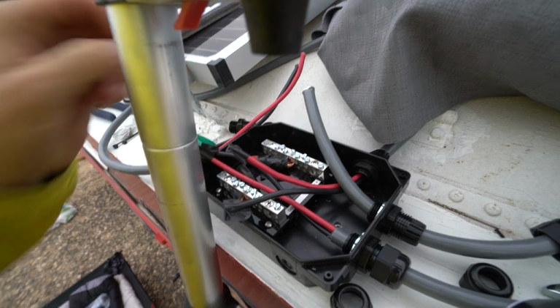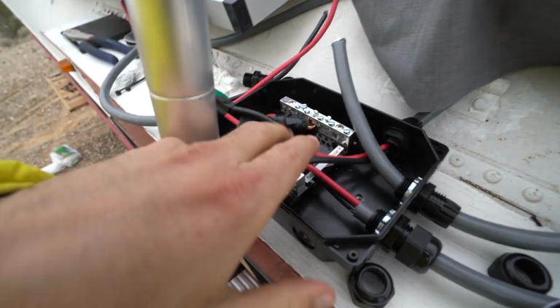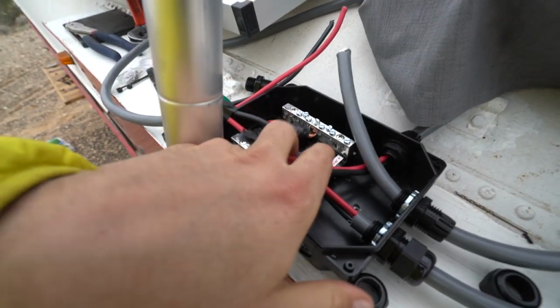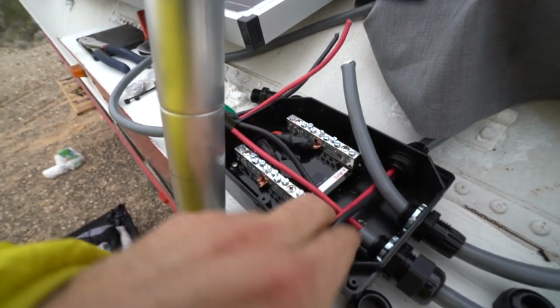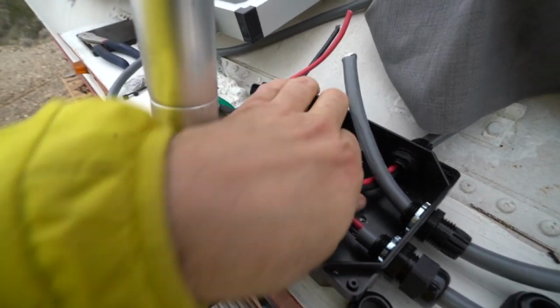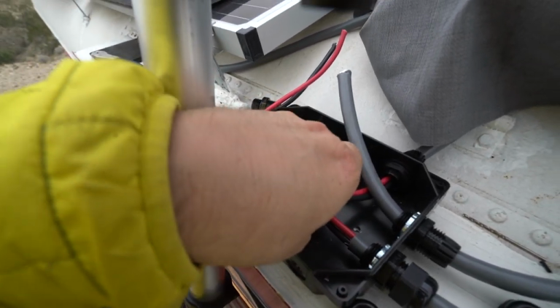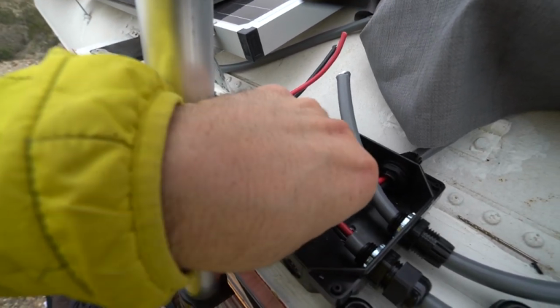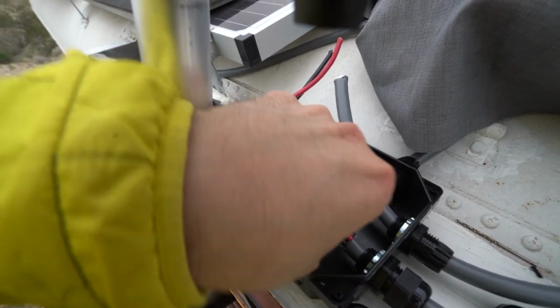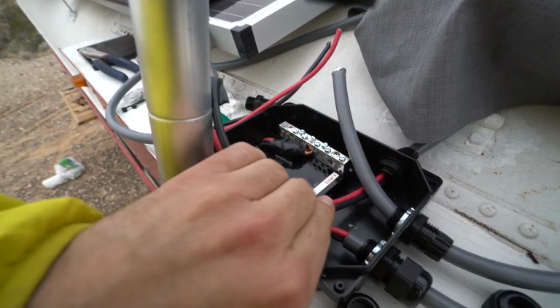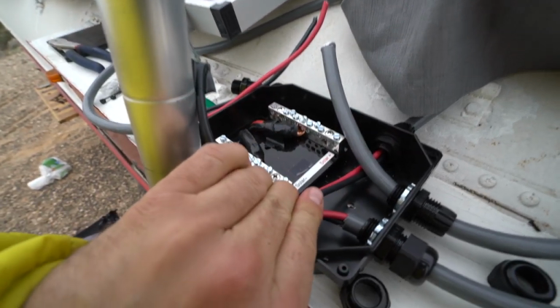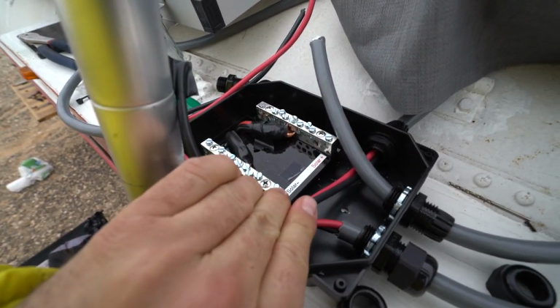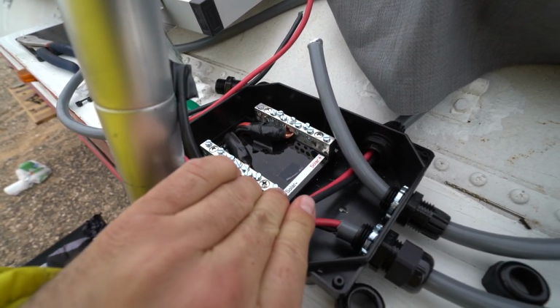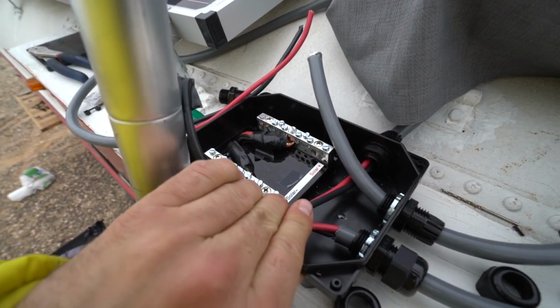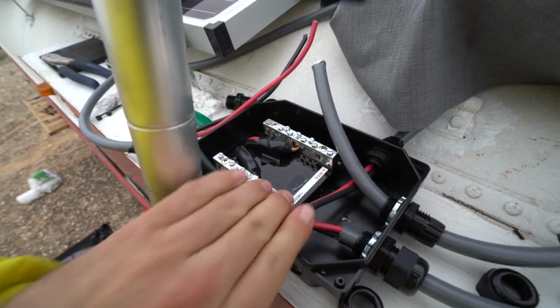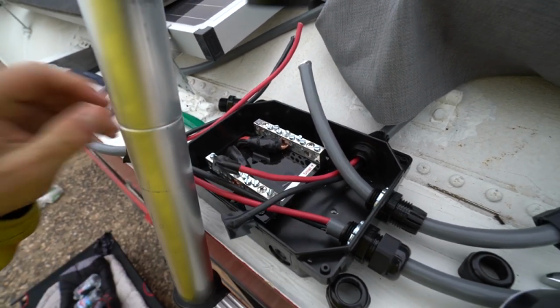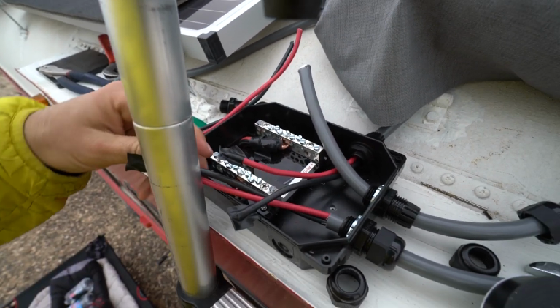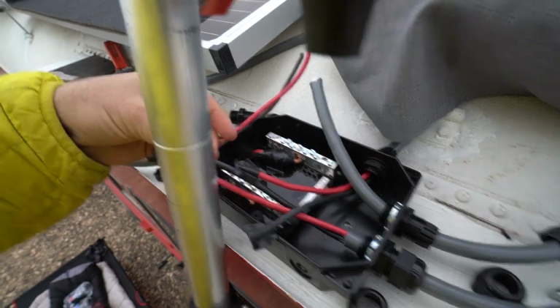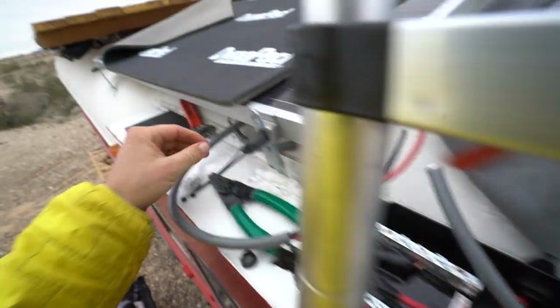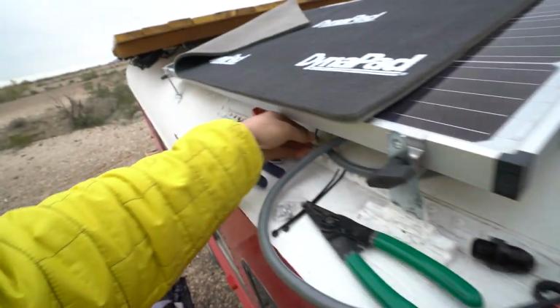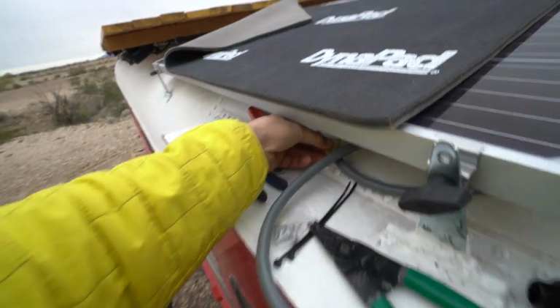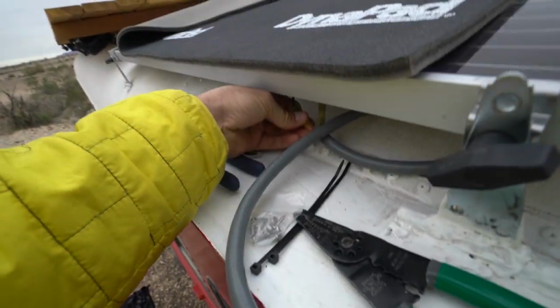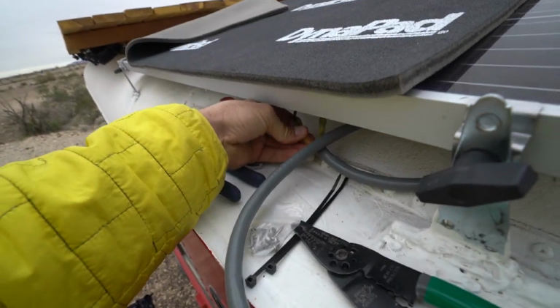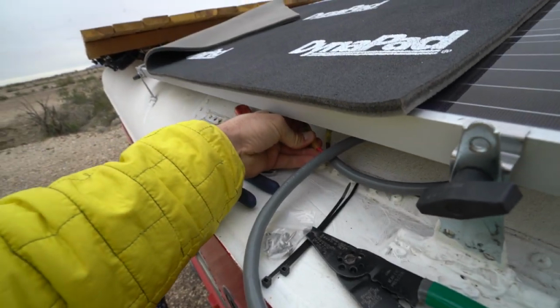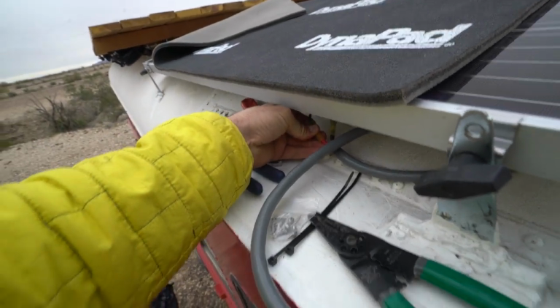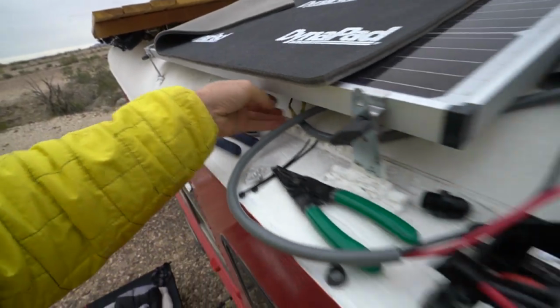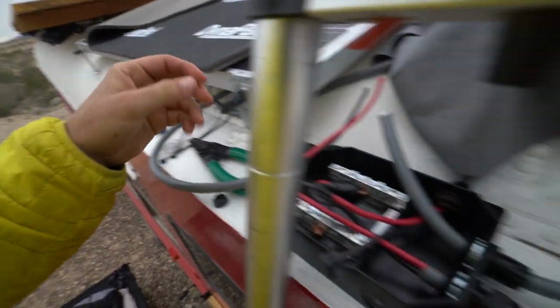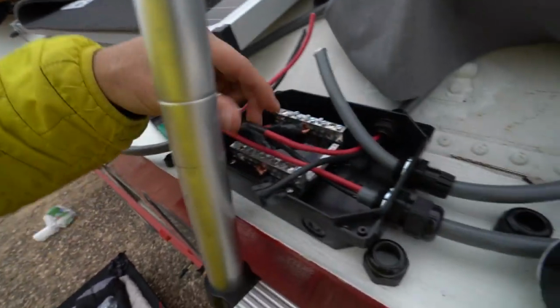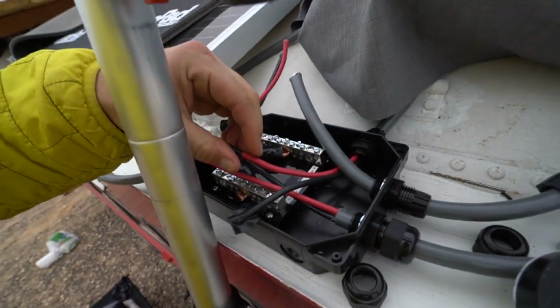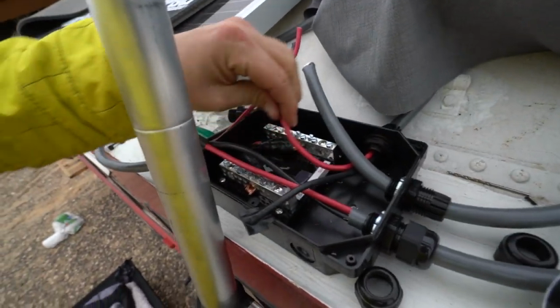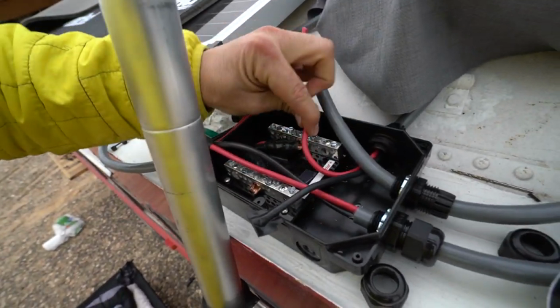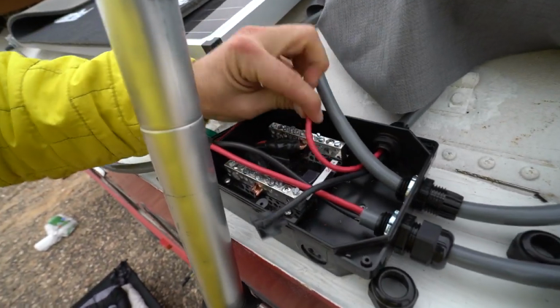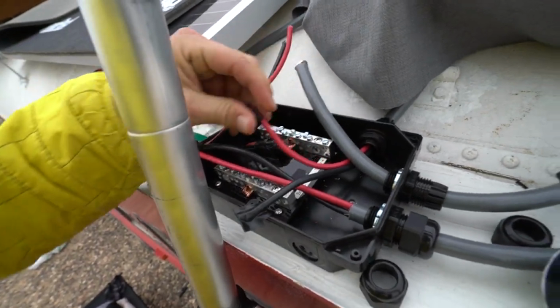You will notice it says solar negative and solar positive. Match up the positive to positive, red to red — and here you go, red to red.